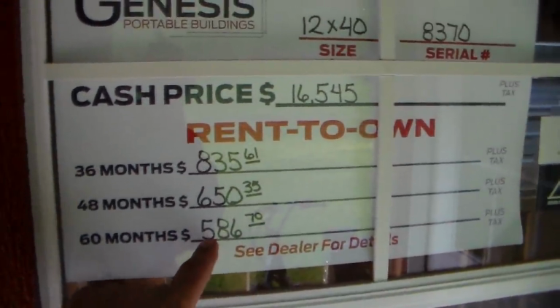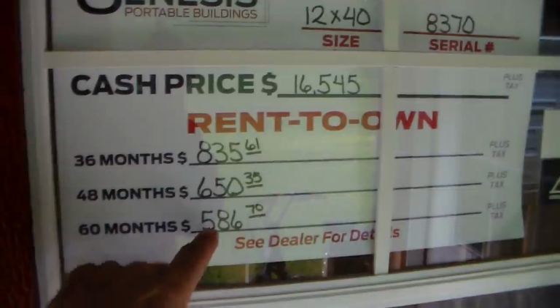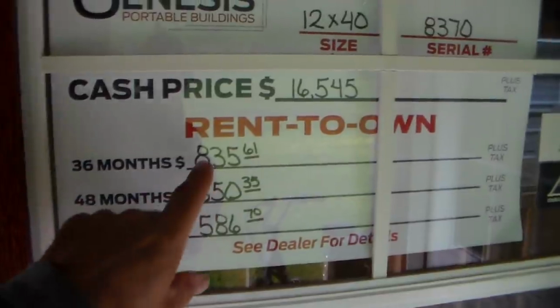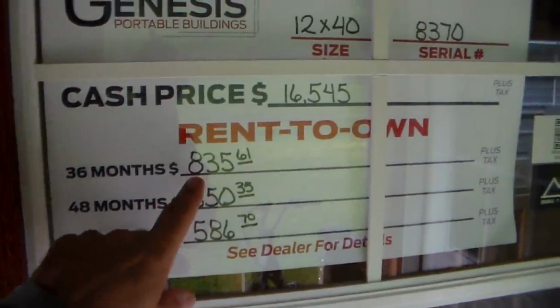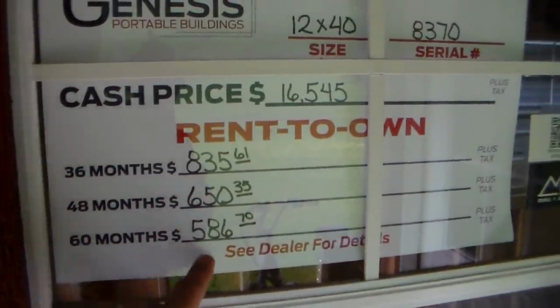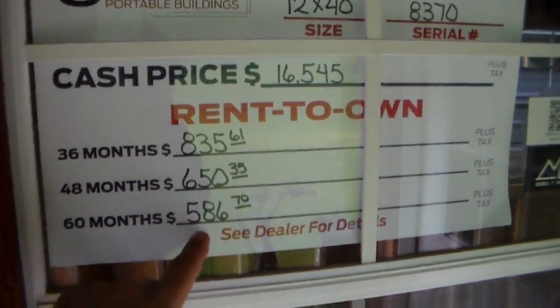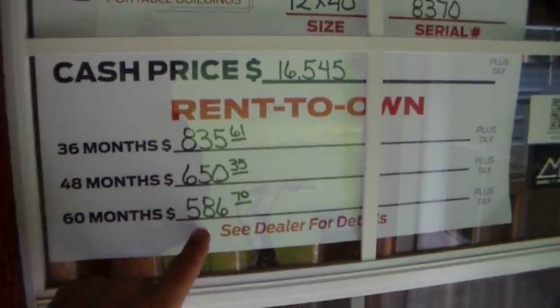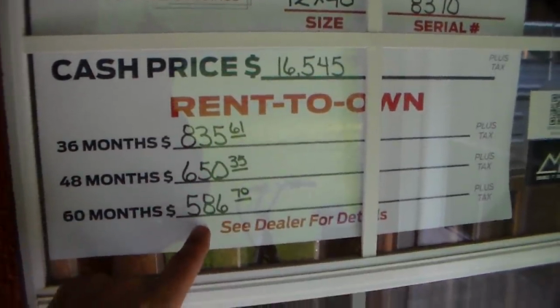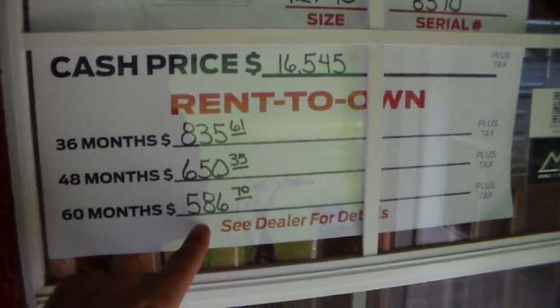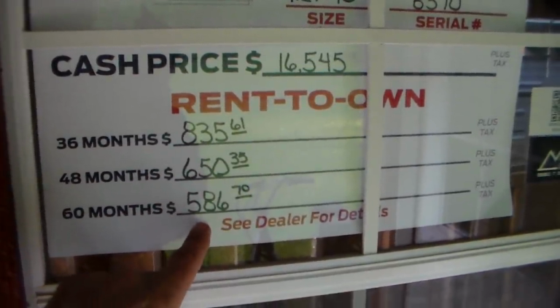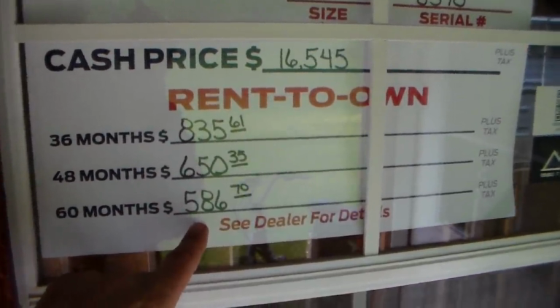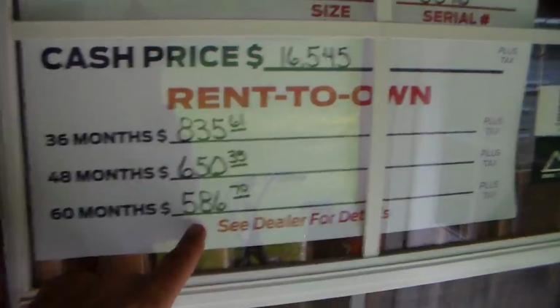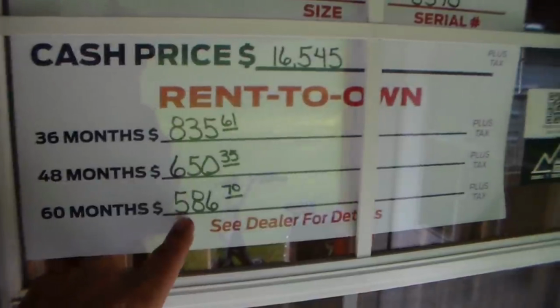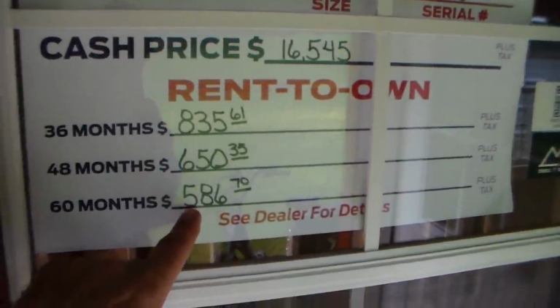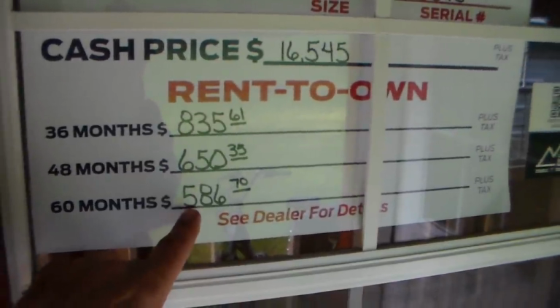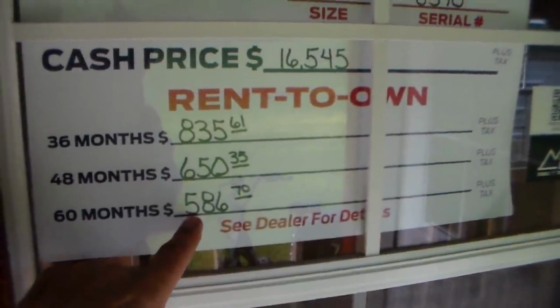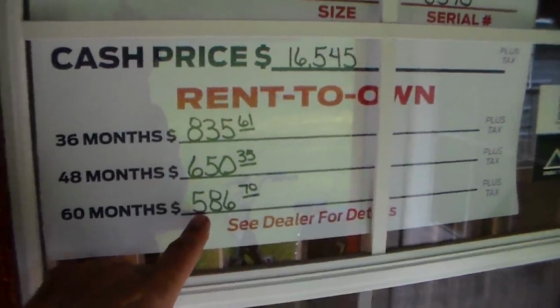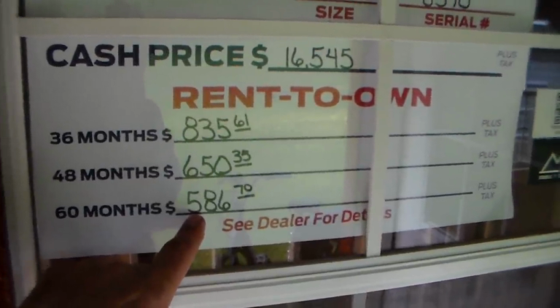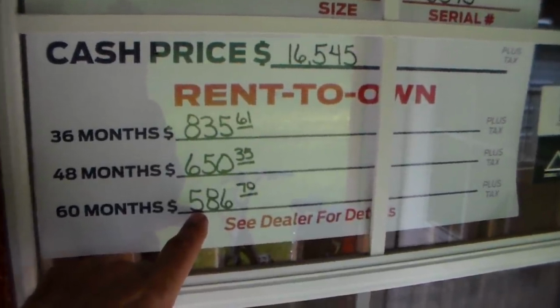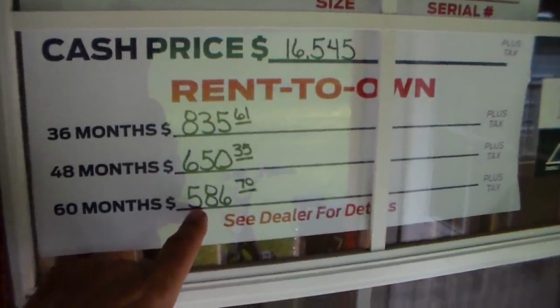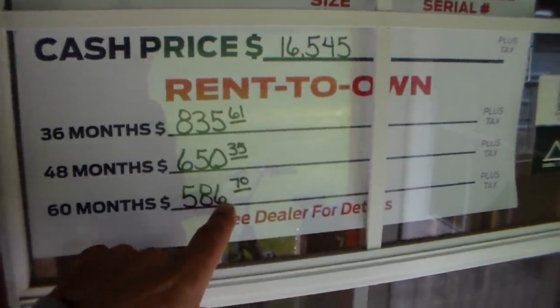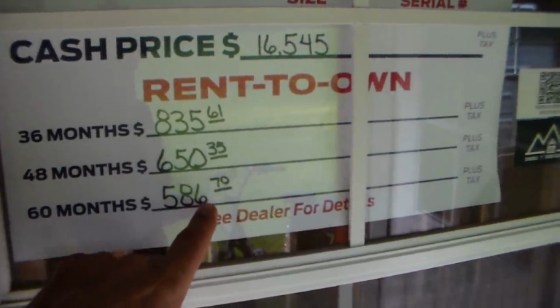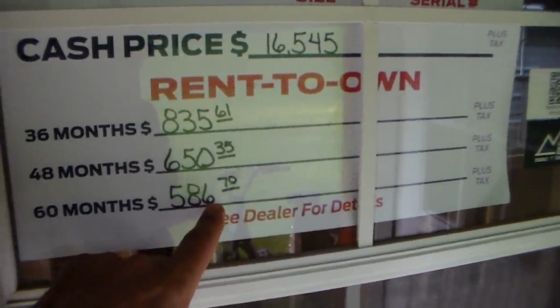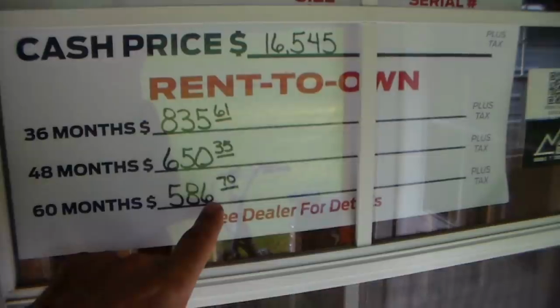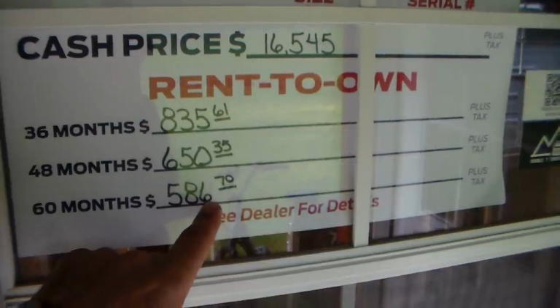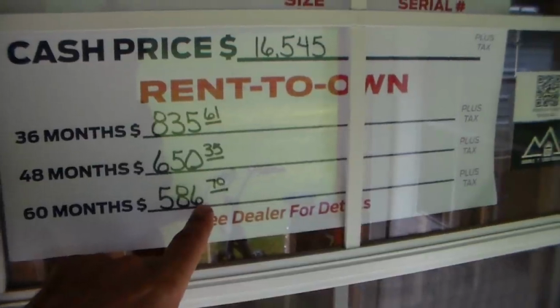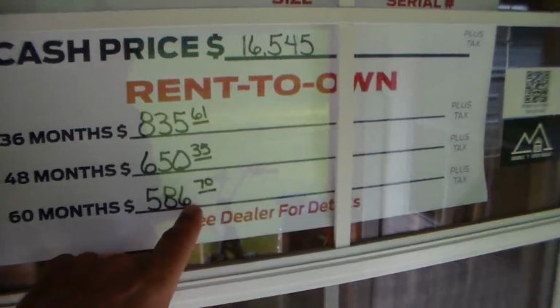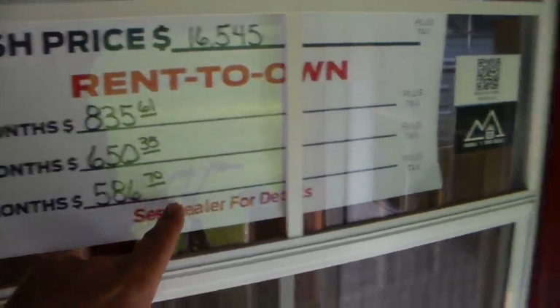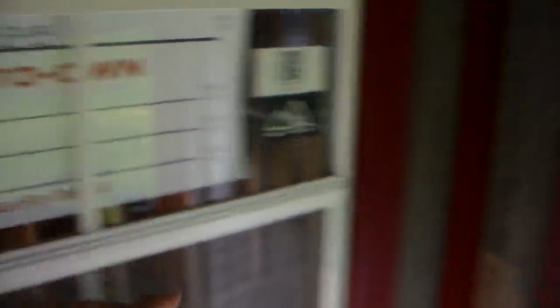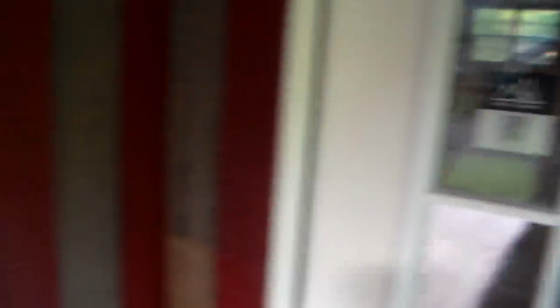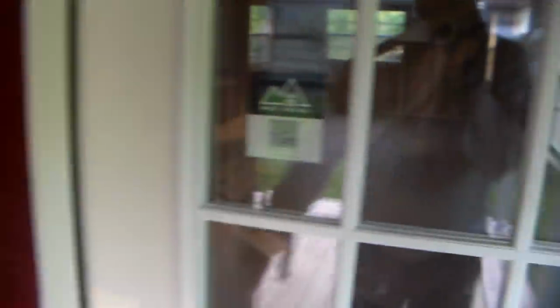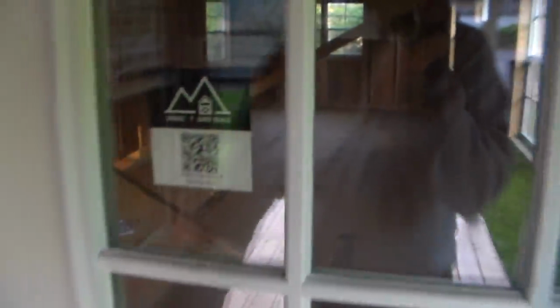If you look down here at the payments, it's terrible, but rent is more than $486. Now, granted, you're going to have to finish it. Let's go inside and see.